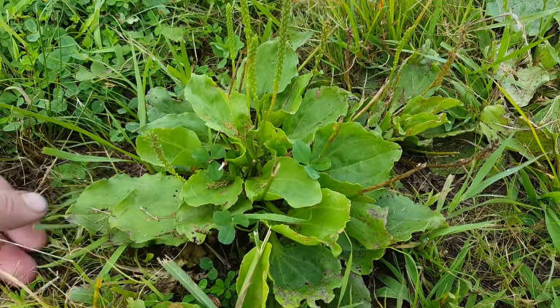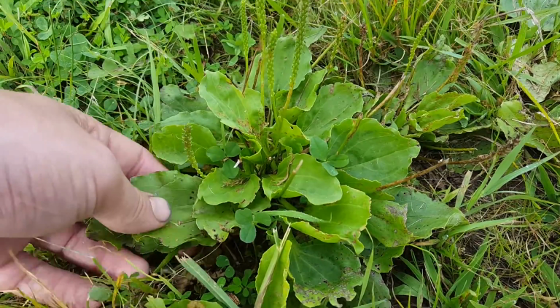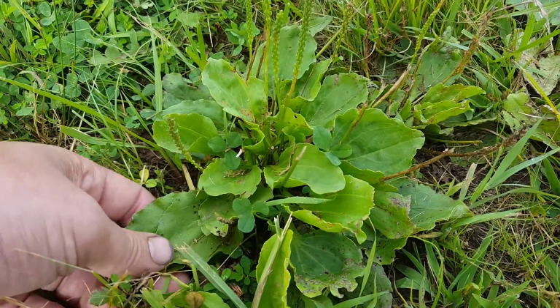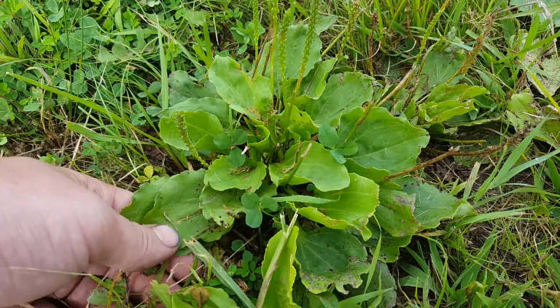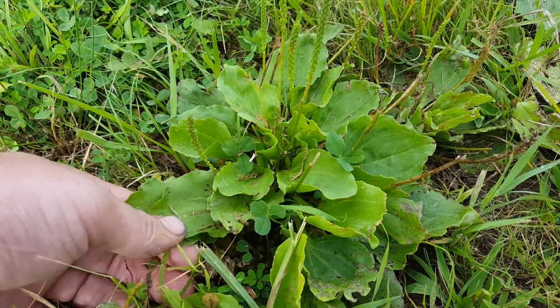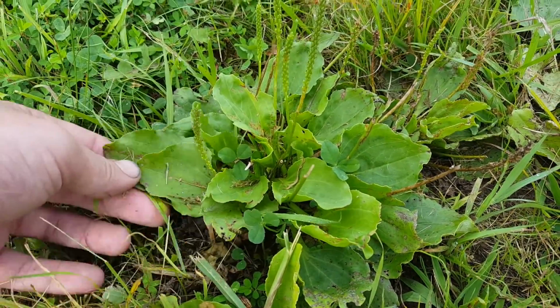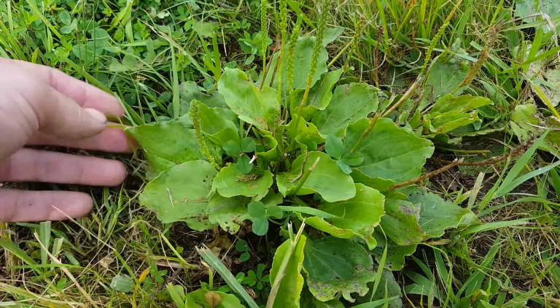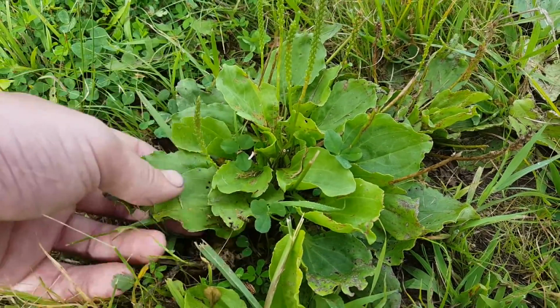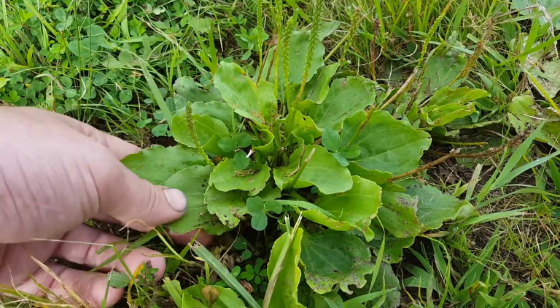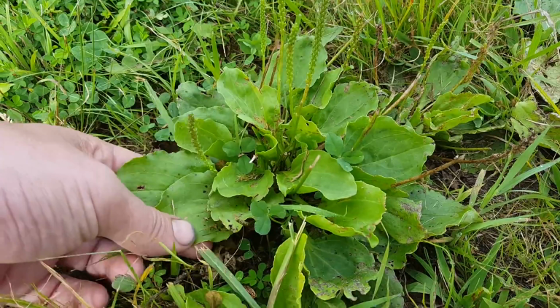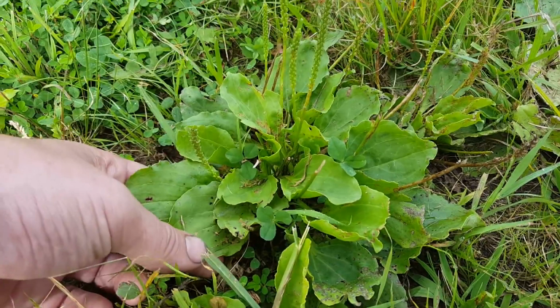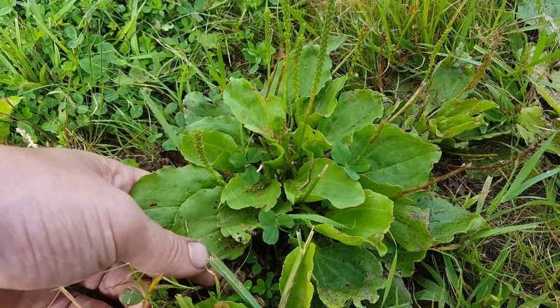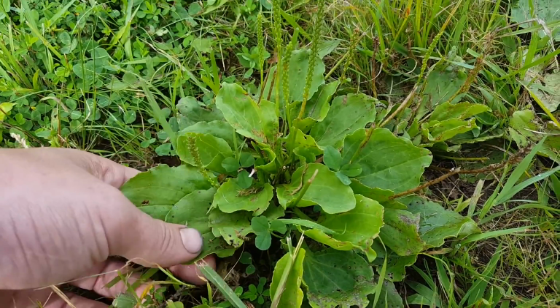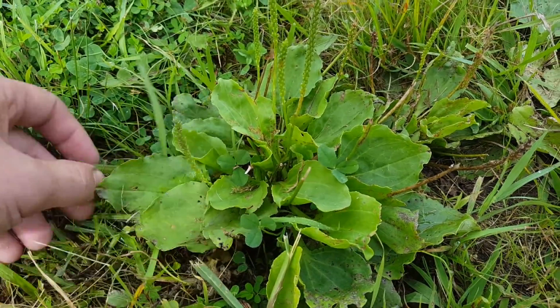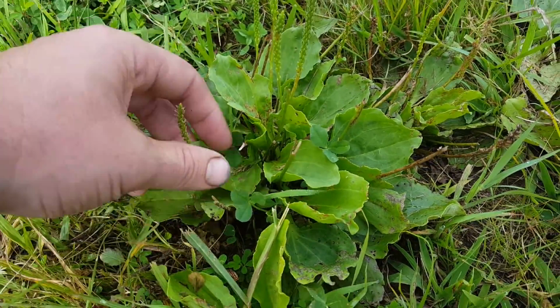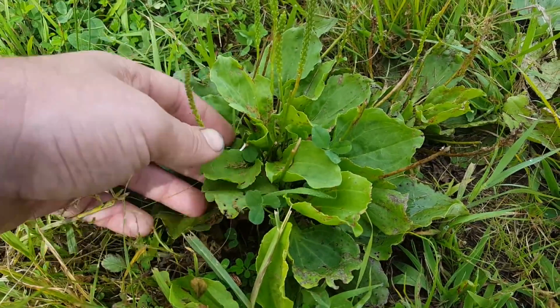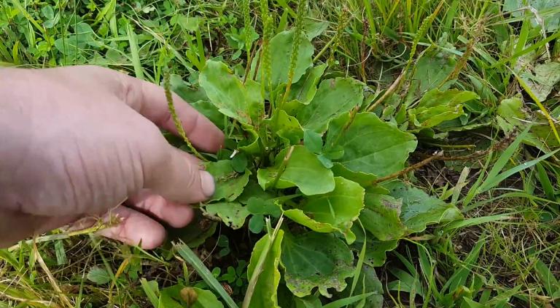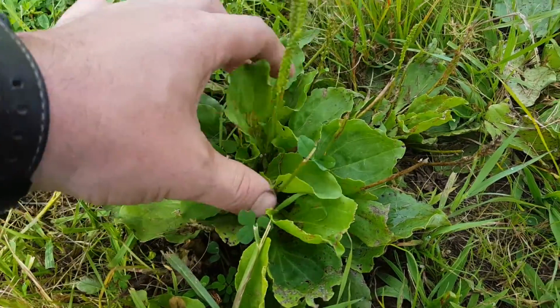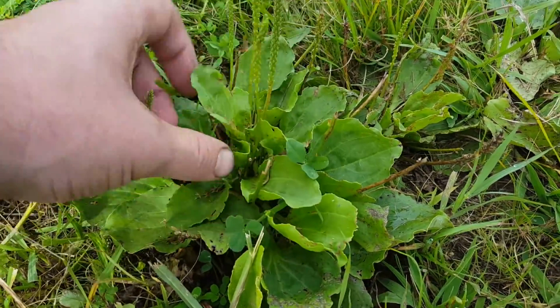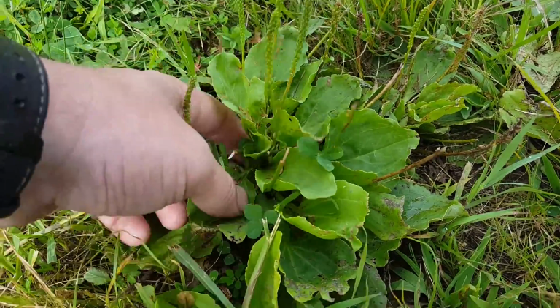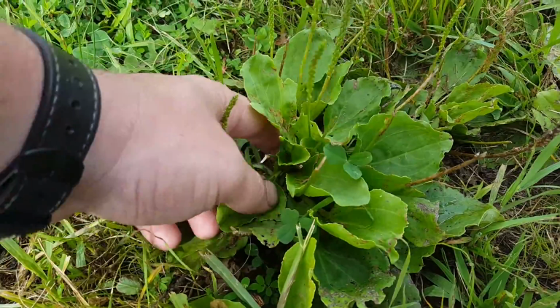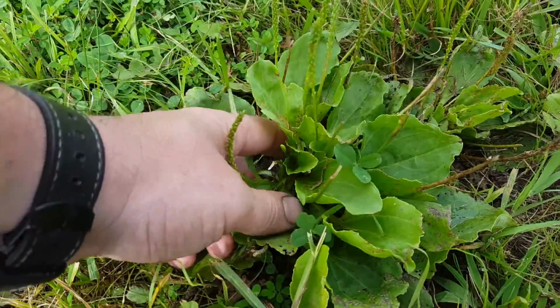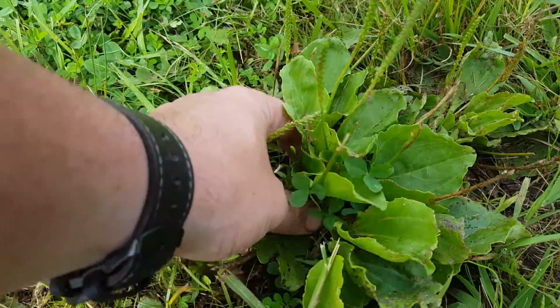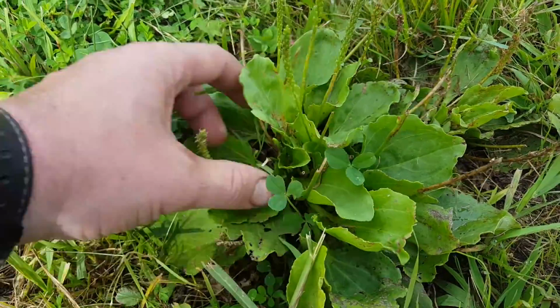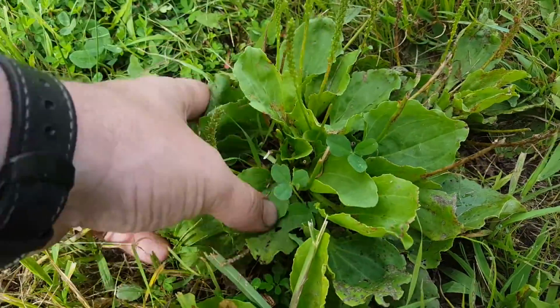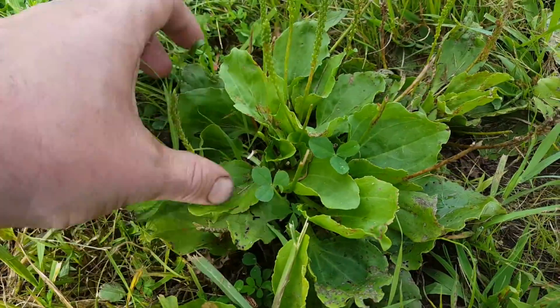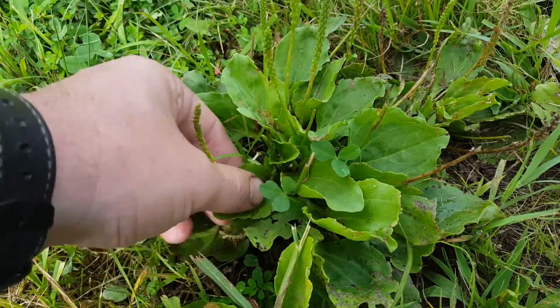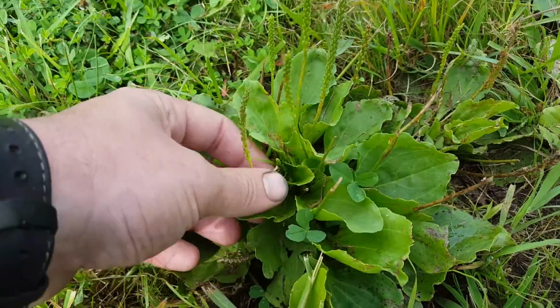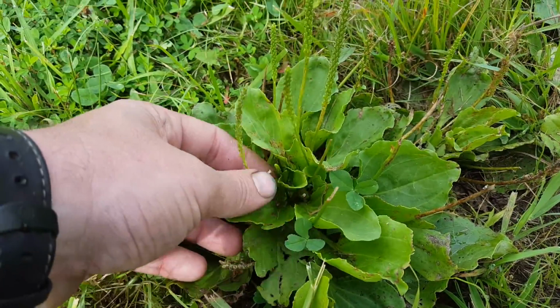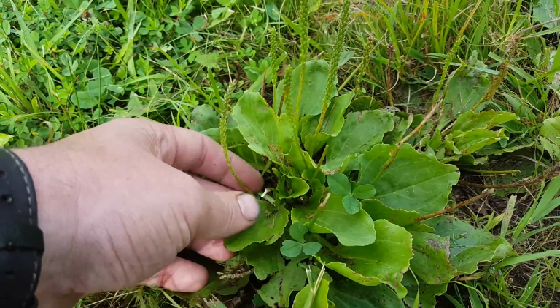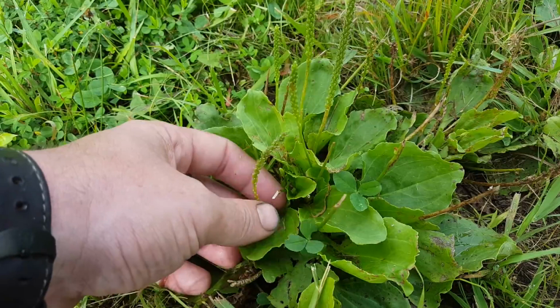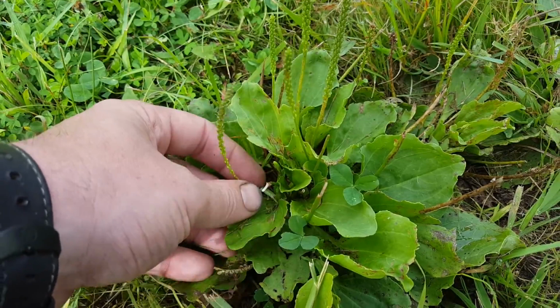Grows in the middle of turf, on the side, everywhere — in beds, thick turf, thin turf, sidewalks. Grows from one single taproot right in the center, doesn't spread. Just spreads by seed. No rhizomes or stolons.